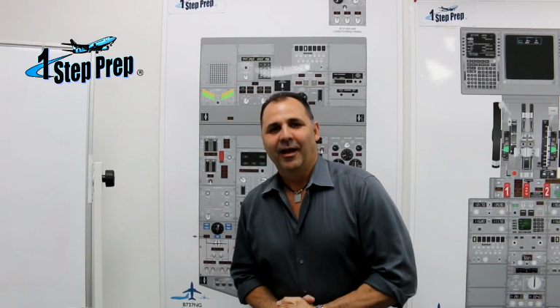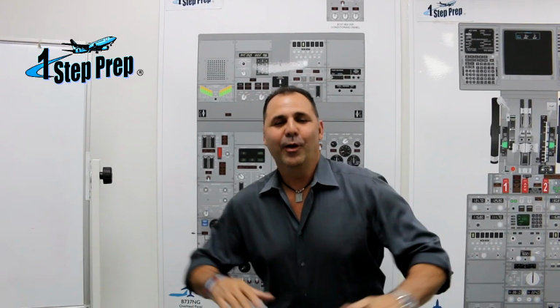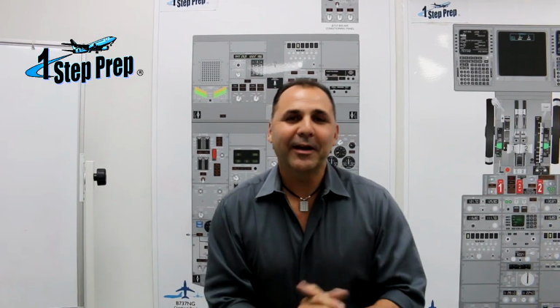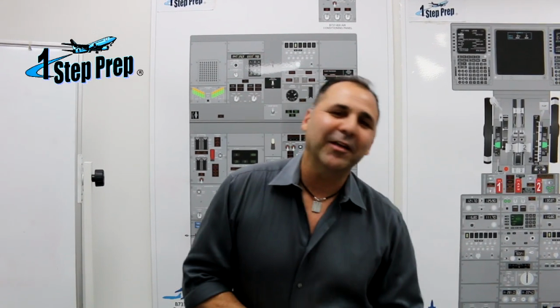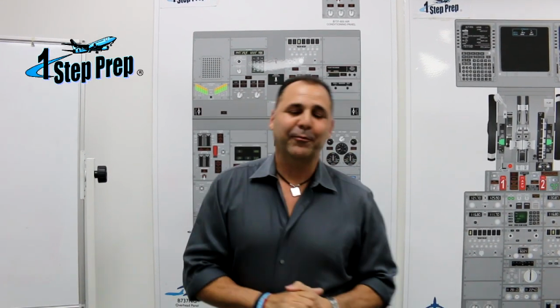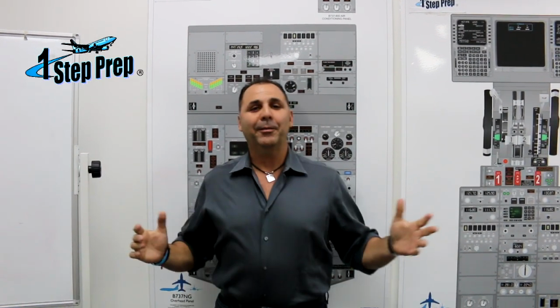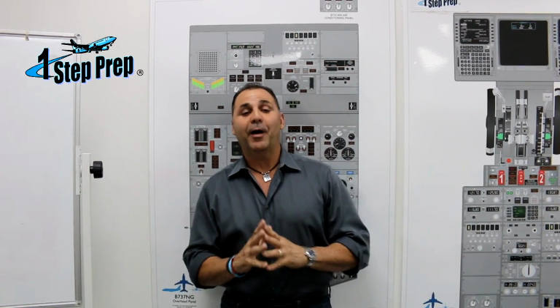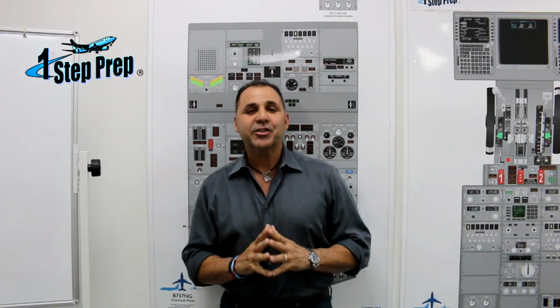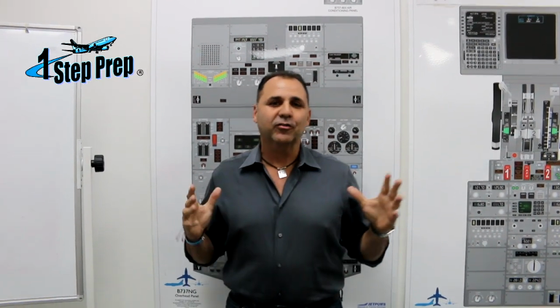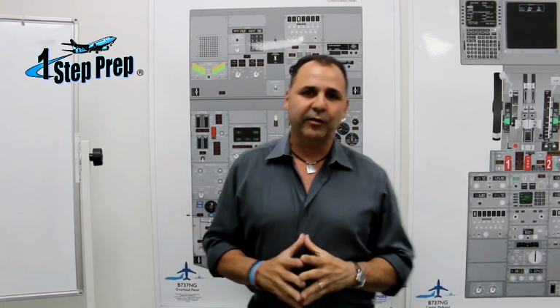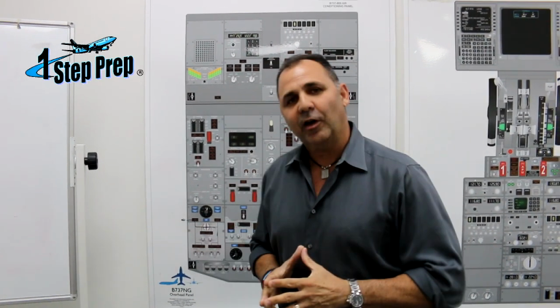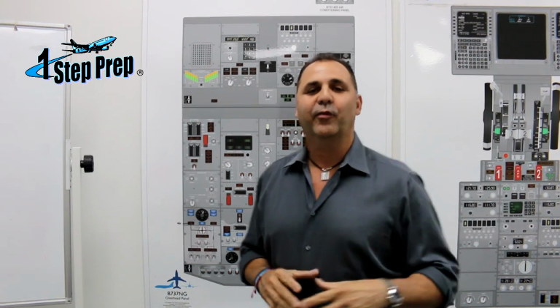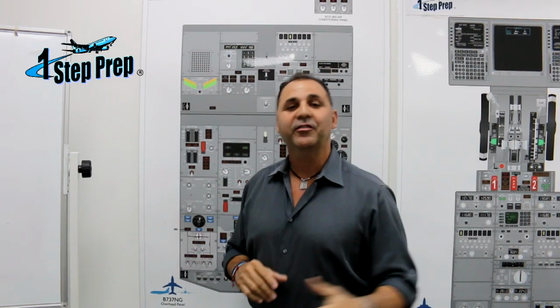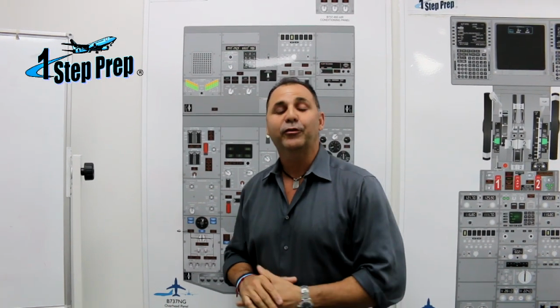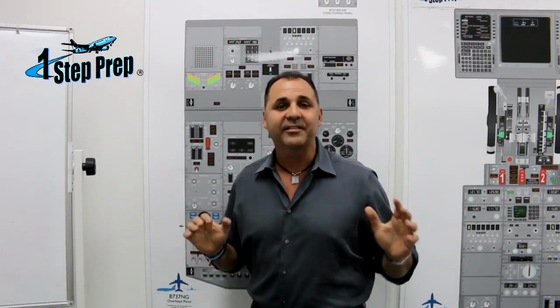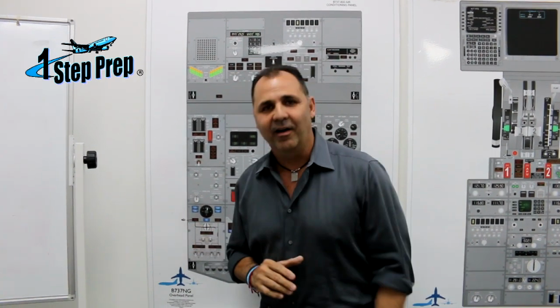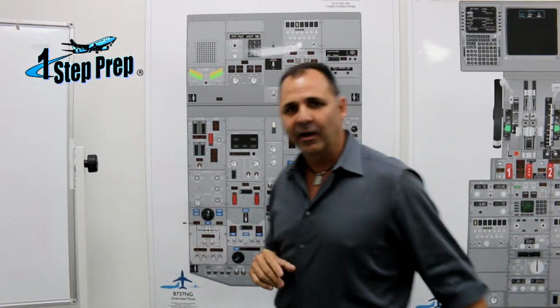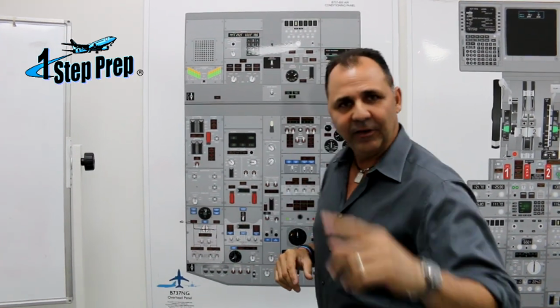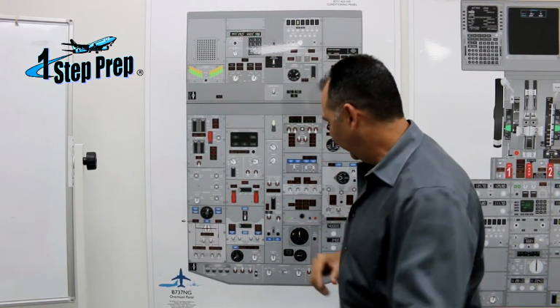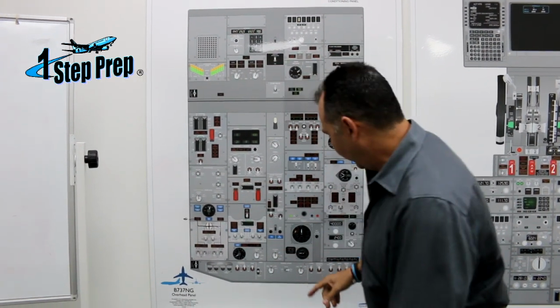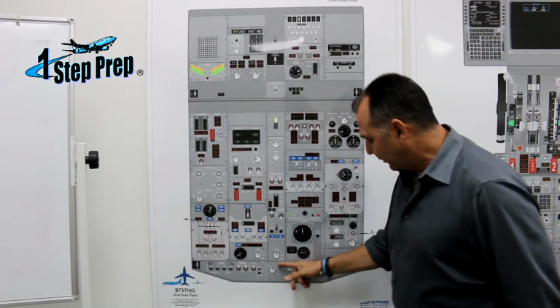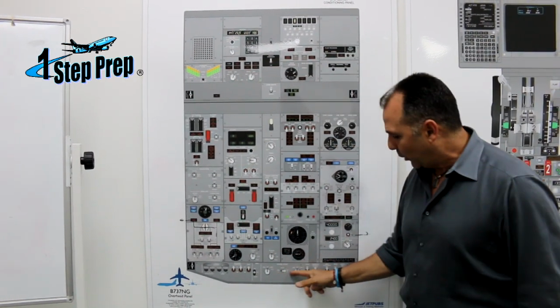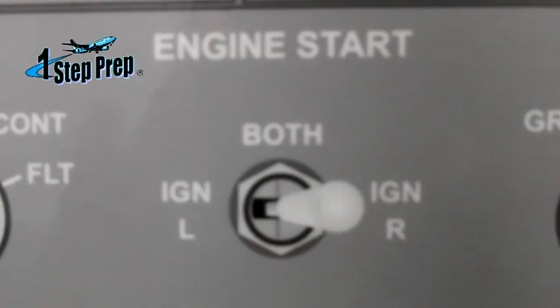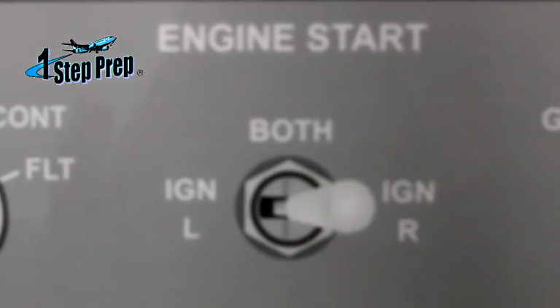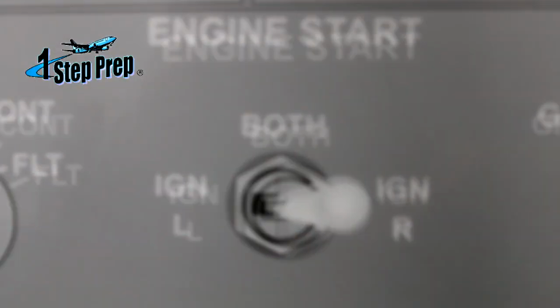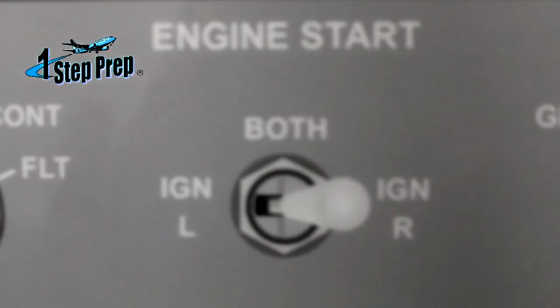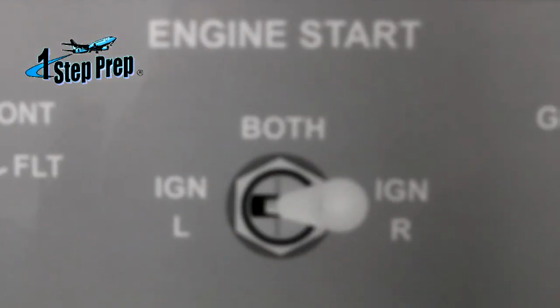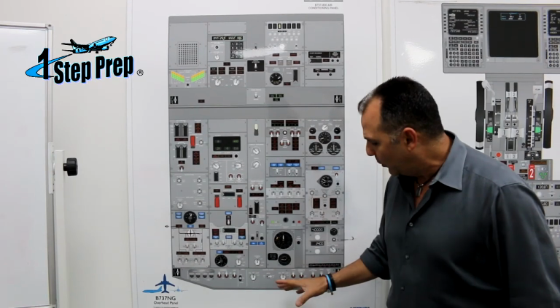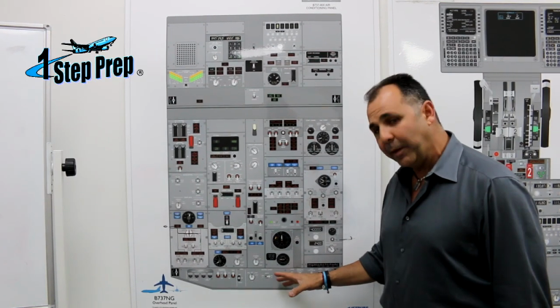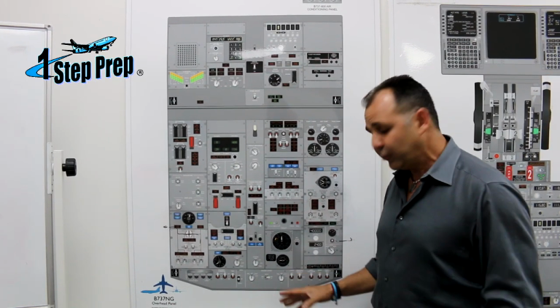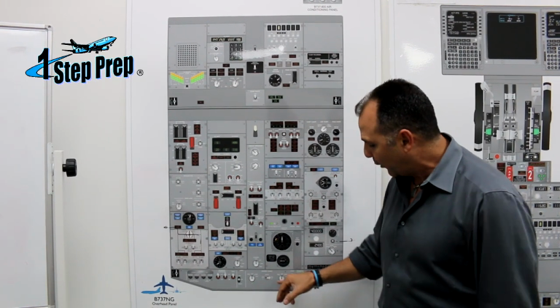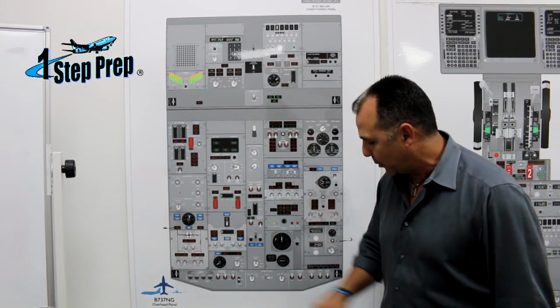How you doing? Juan Domingo from One Step Prep. Today we're going to be talking about the ignition switches or the start switches for the Boeing 737. Now look over here, down here, we have the engine and start switches. Let's review a little bit the power source for the igniters.